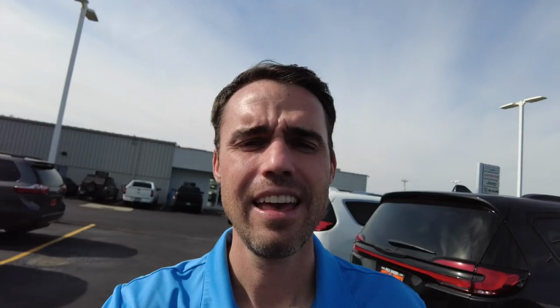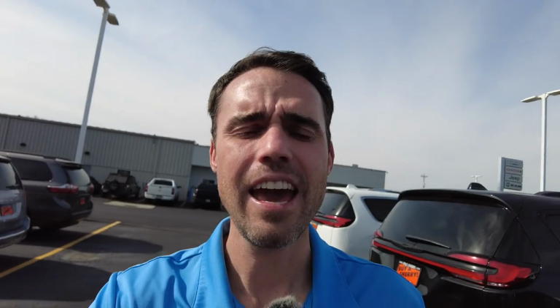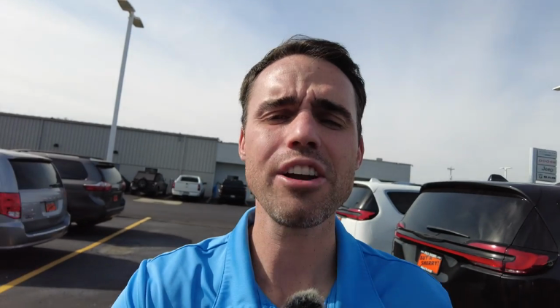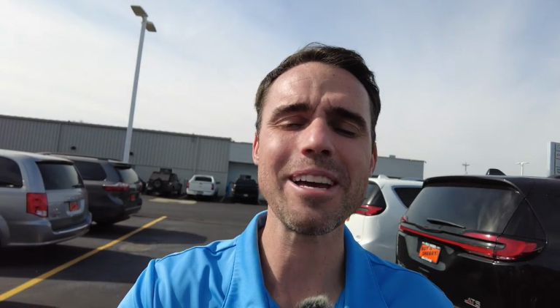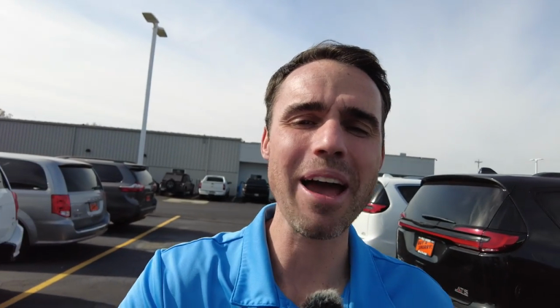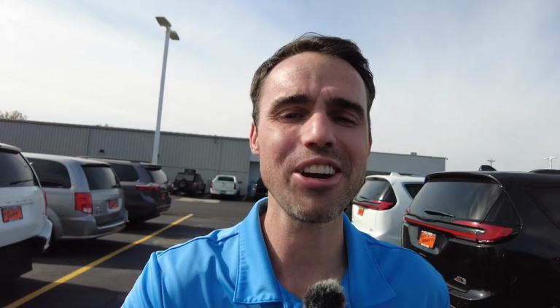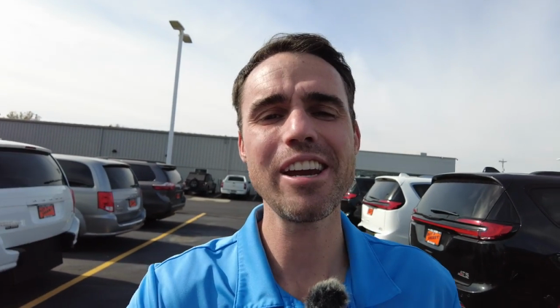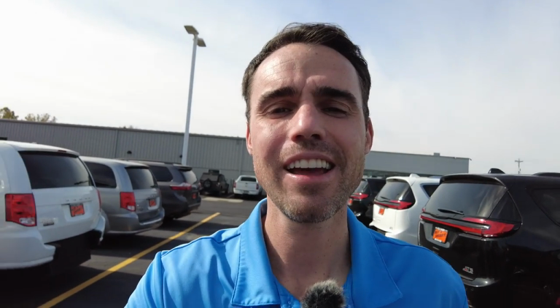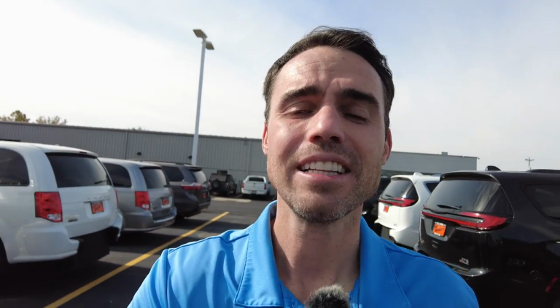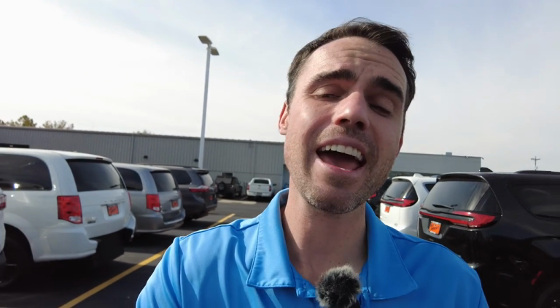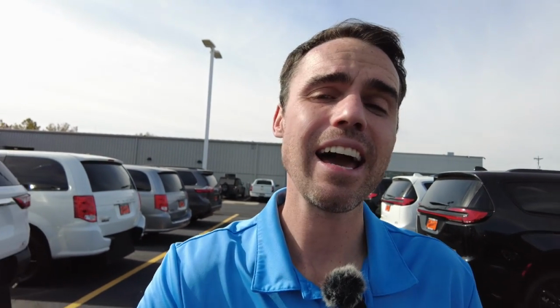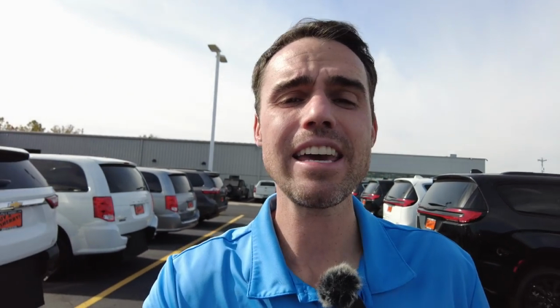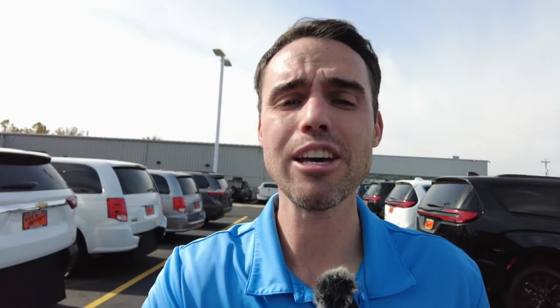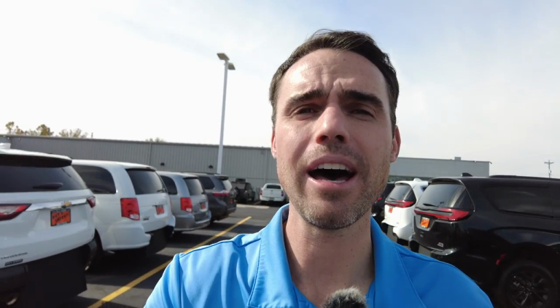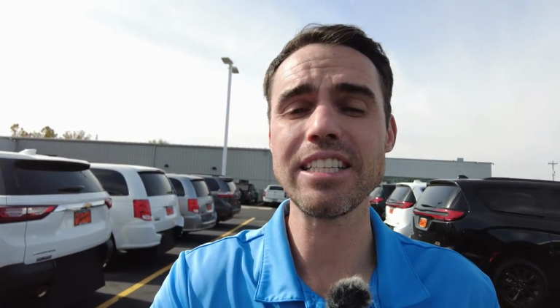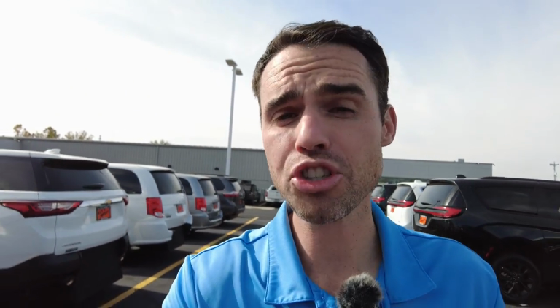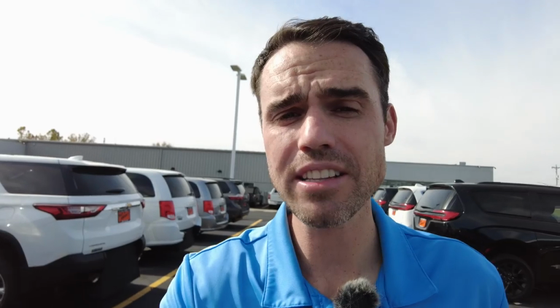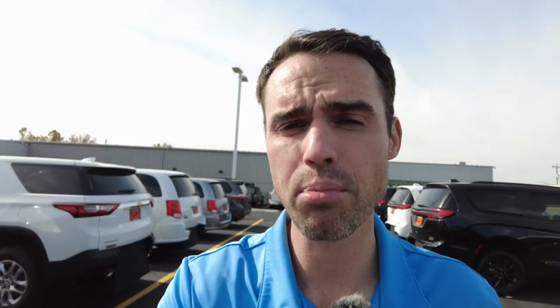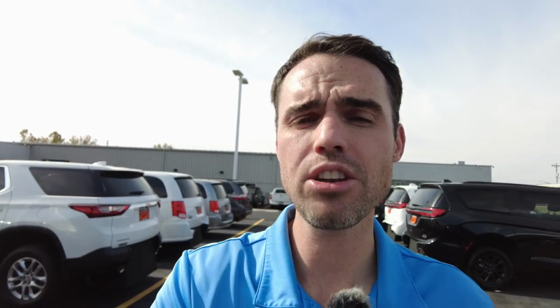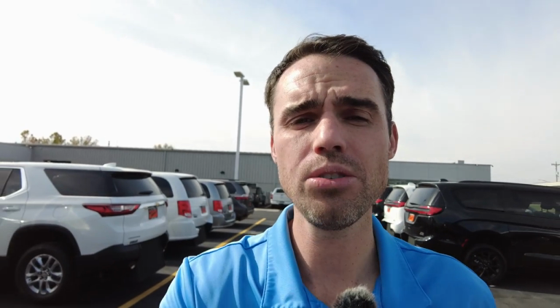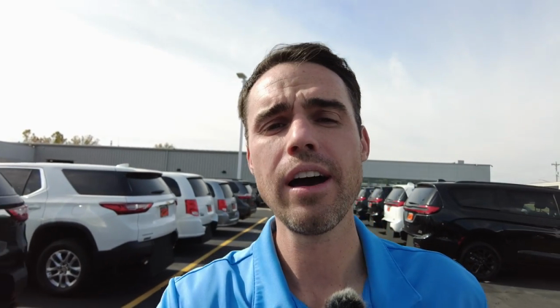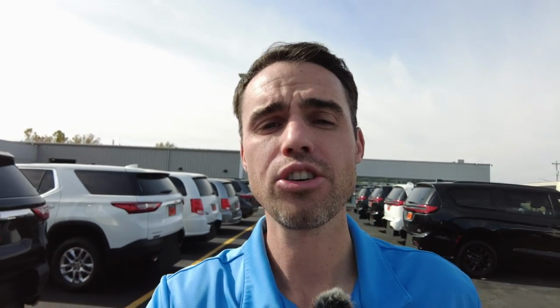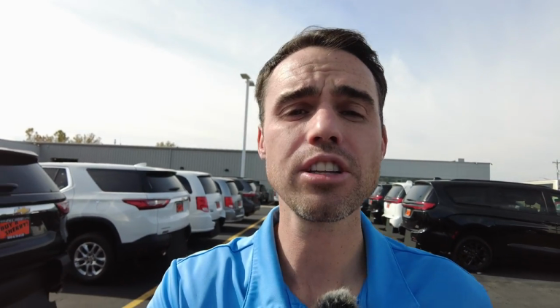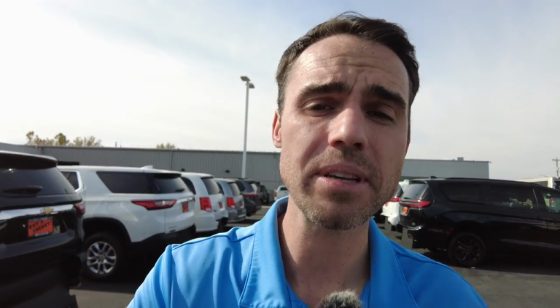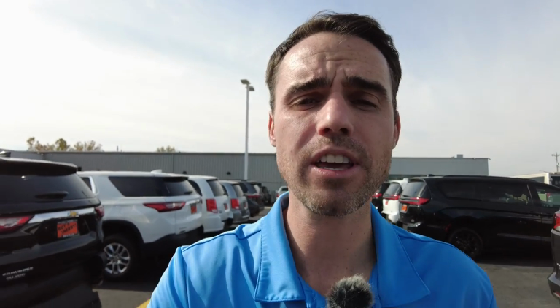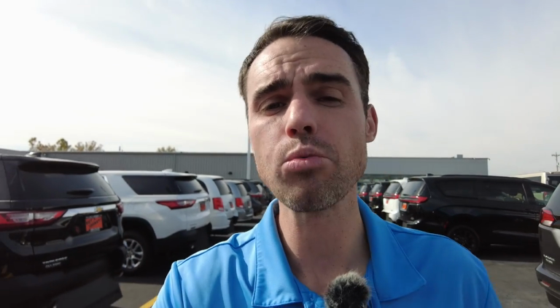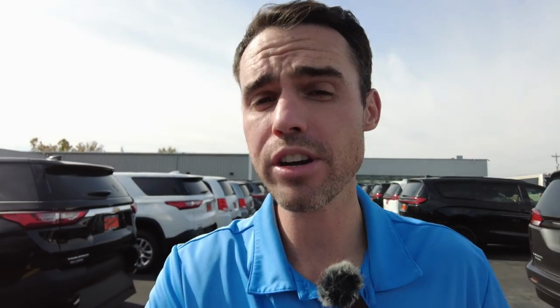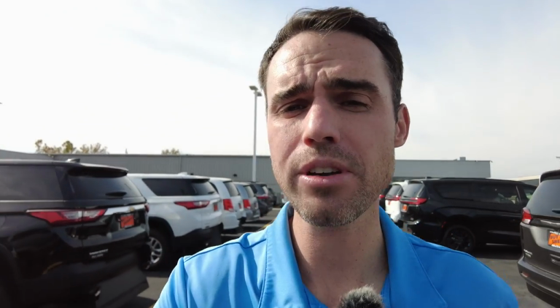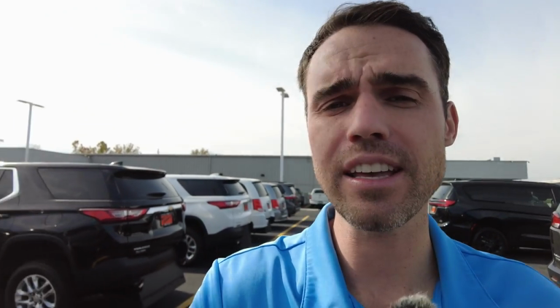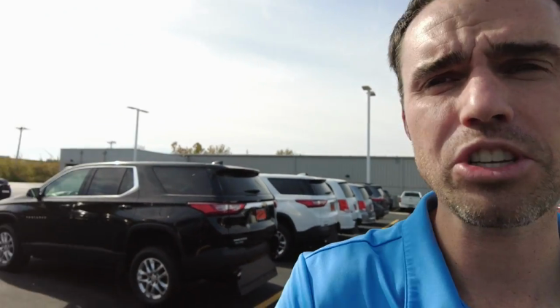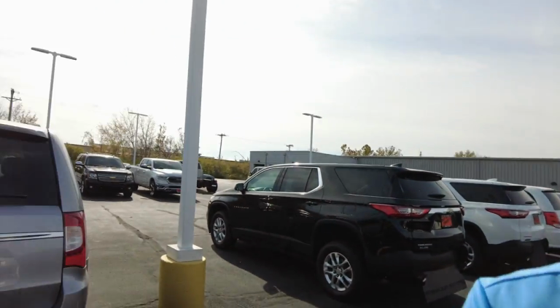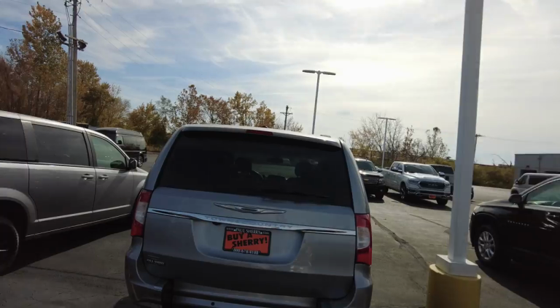Hey, Sherry Vans. Mike Sherry here. Today I am demonstrating some brand new Chrysler Pacifica rear entry vans that we just got in.